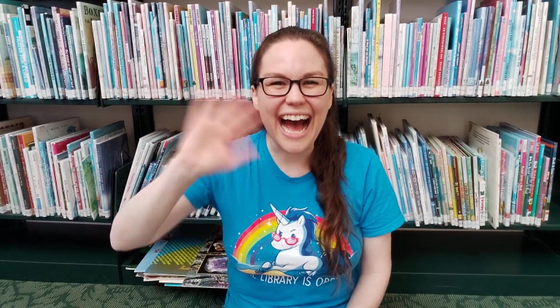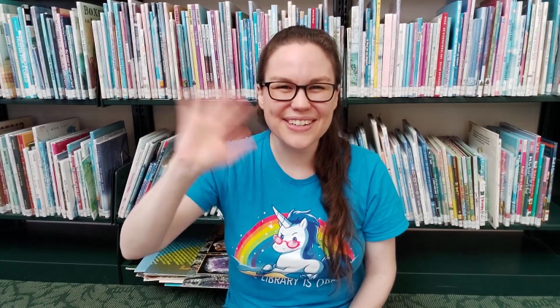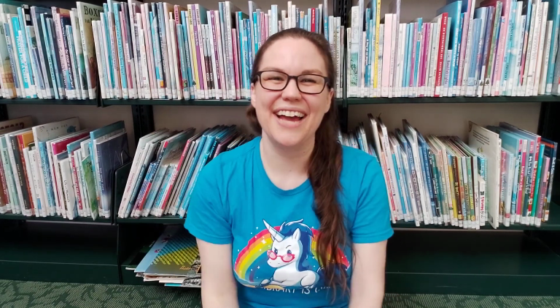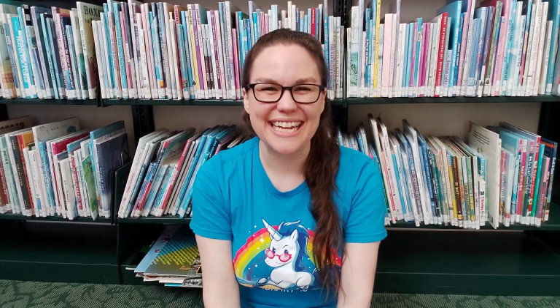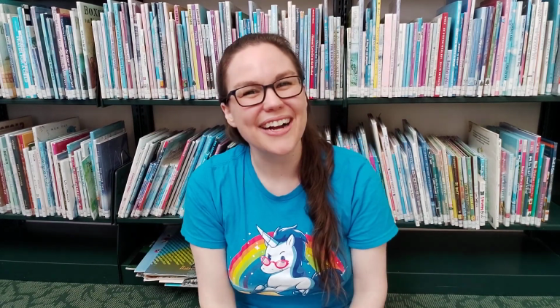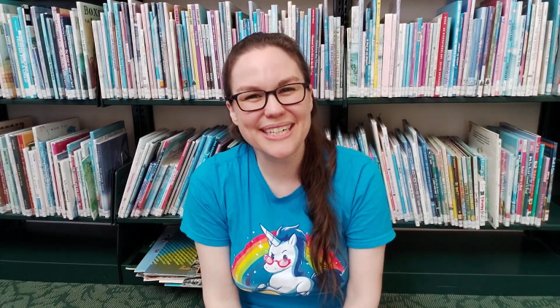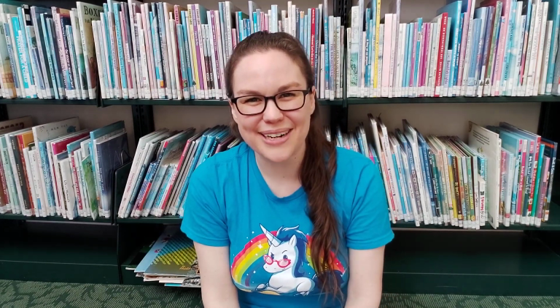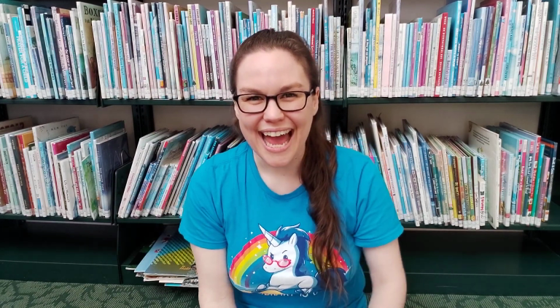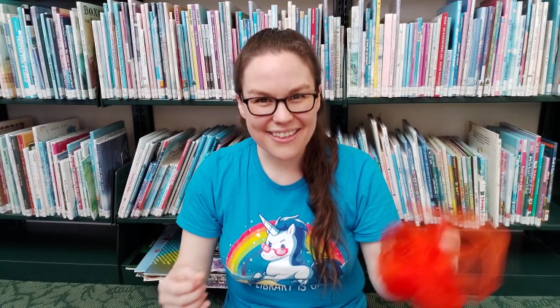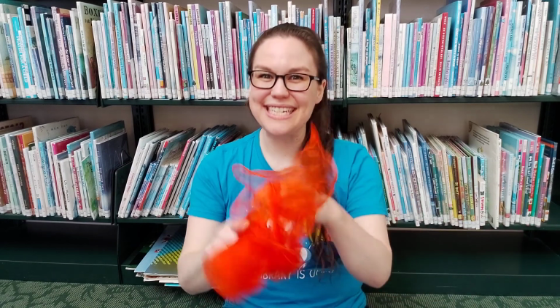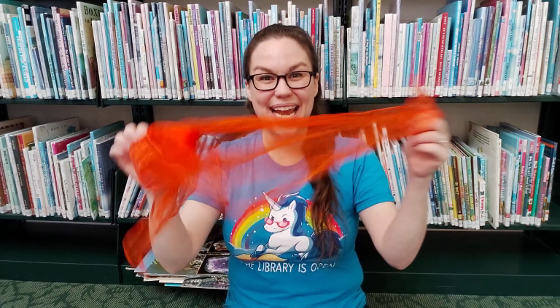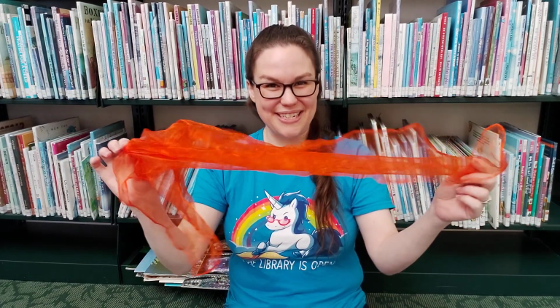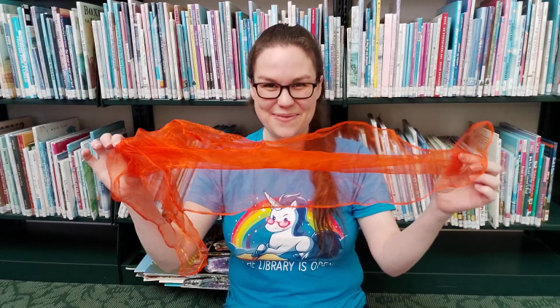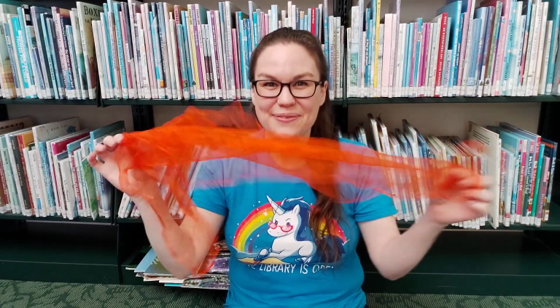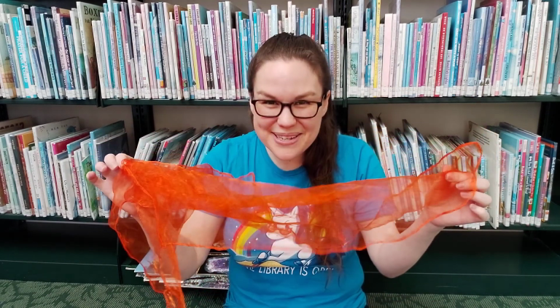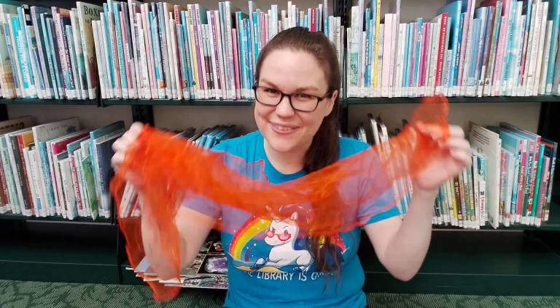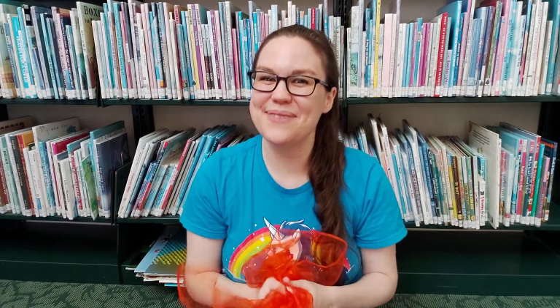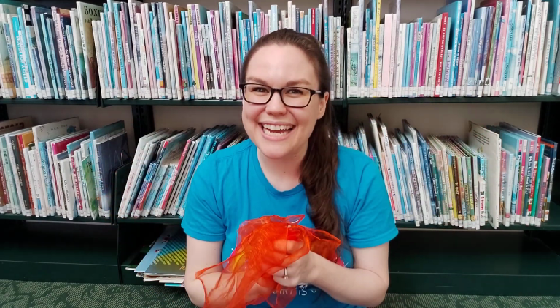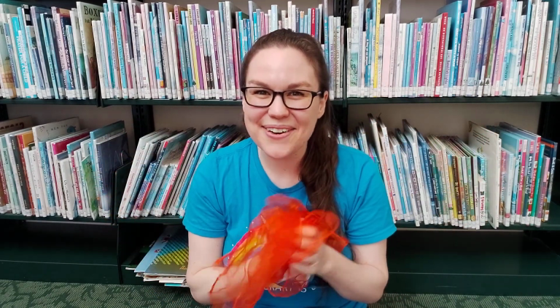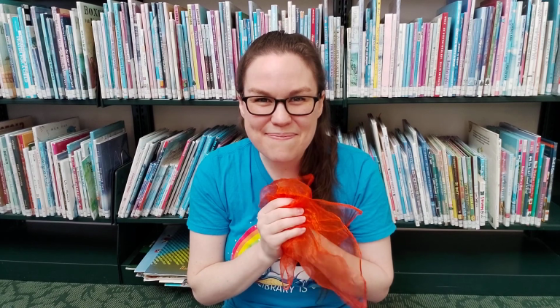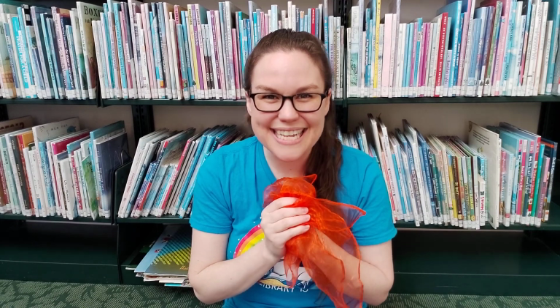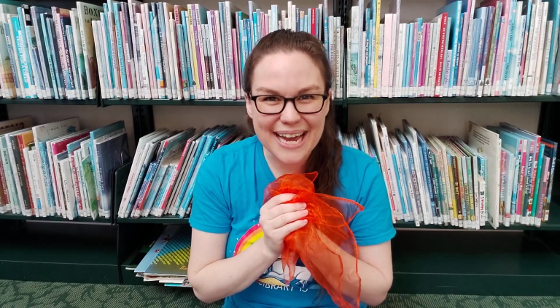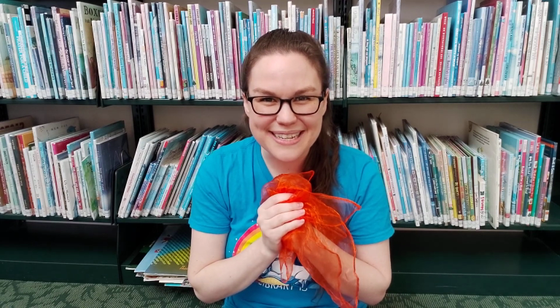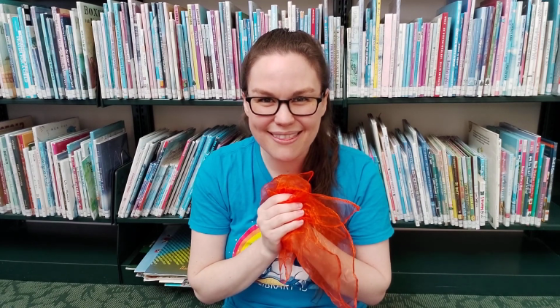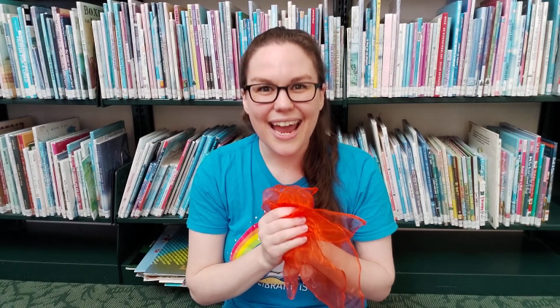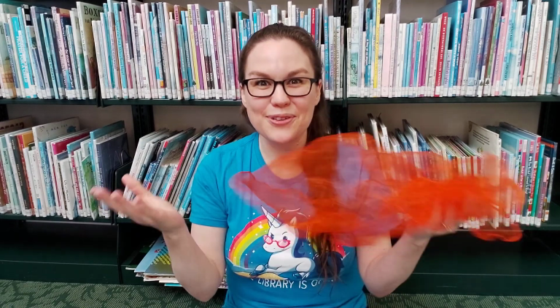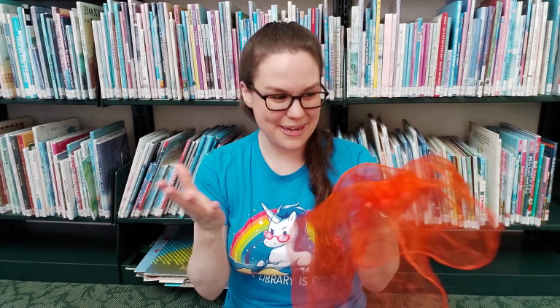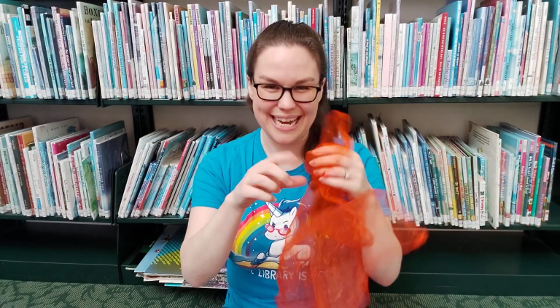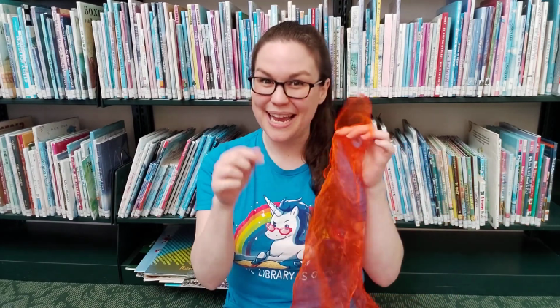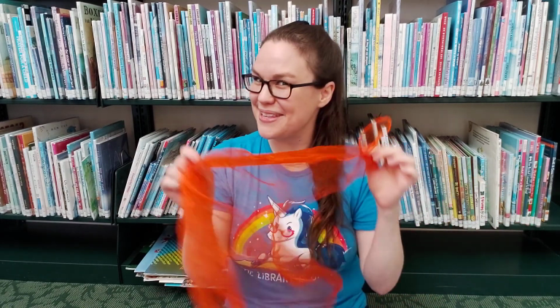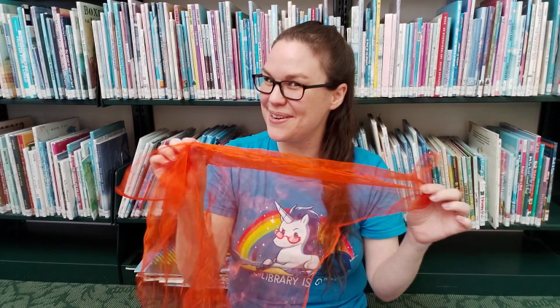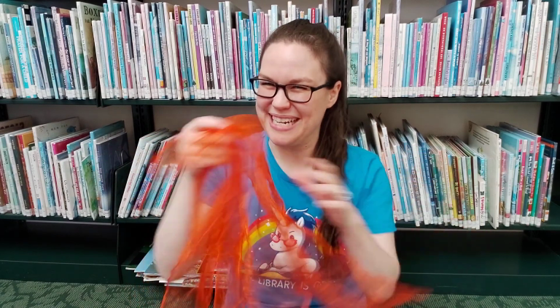Hi everyone. I'm Miss Katie from Rockland Public Library and I thought I would teach you an activity to do with your rhythm scarf. We are handing out rhythm packets at the library this month, and if you don't come to my story times, I don't think that you know this one yet.